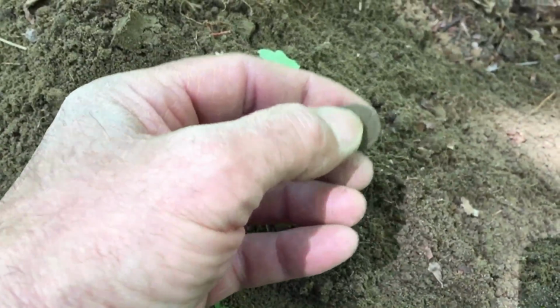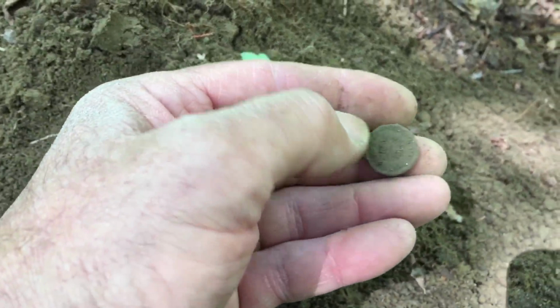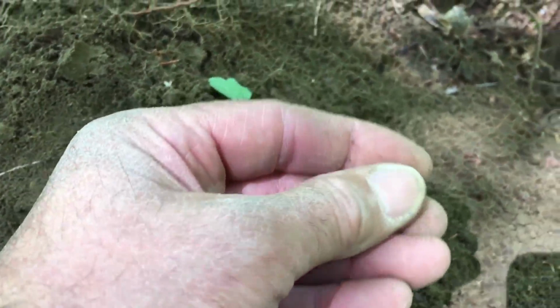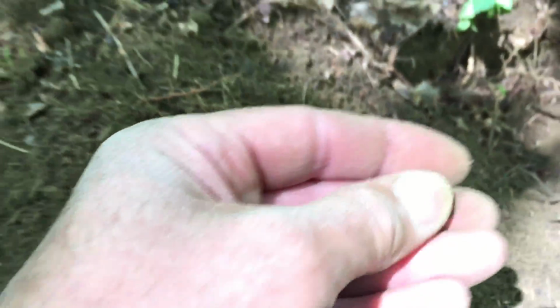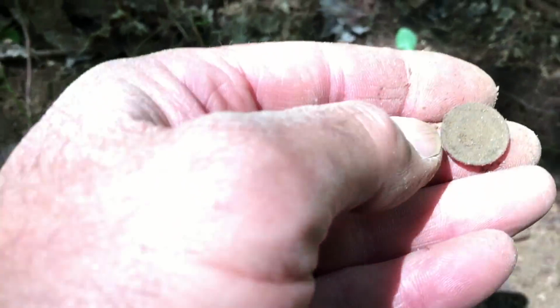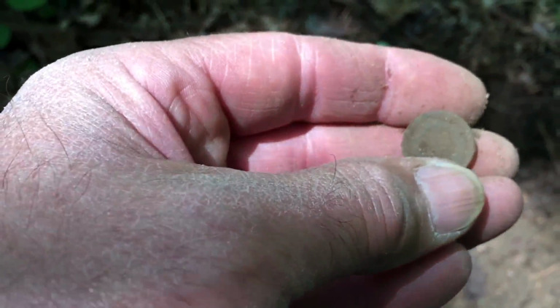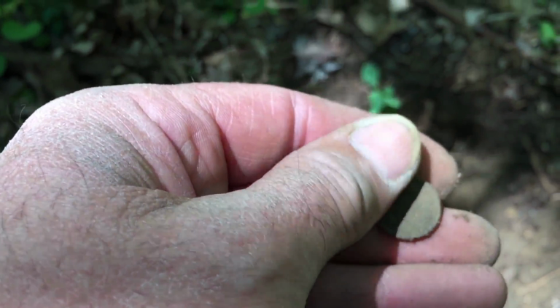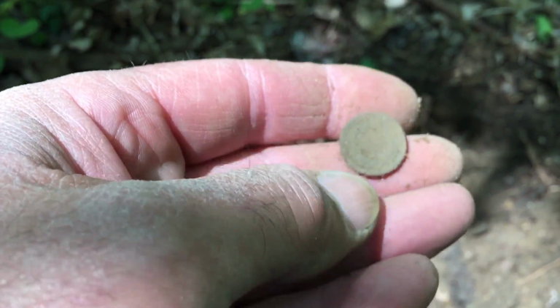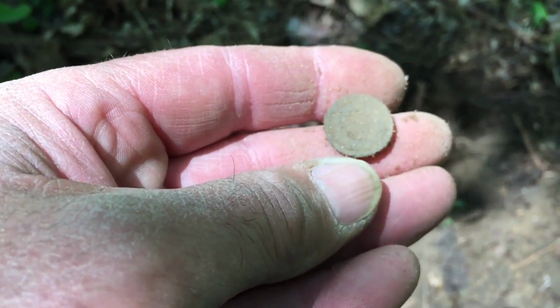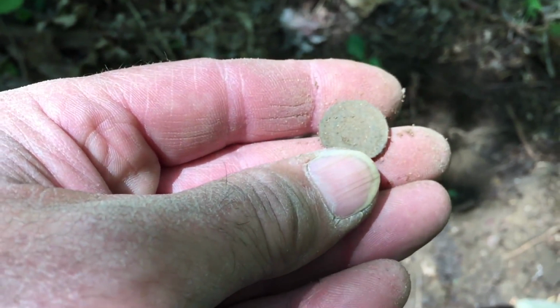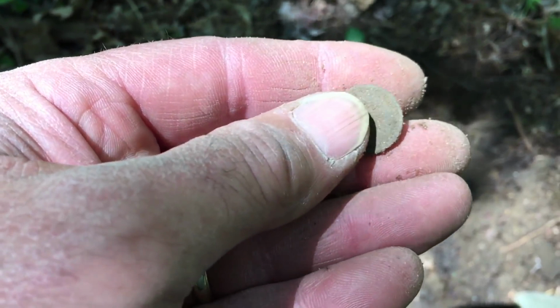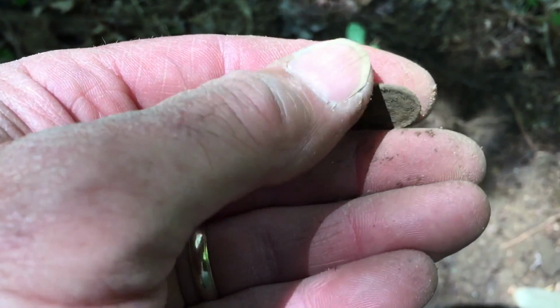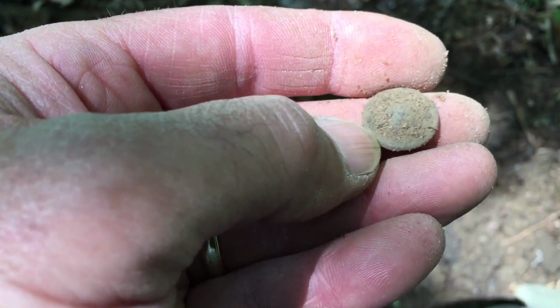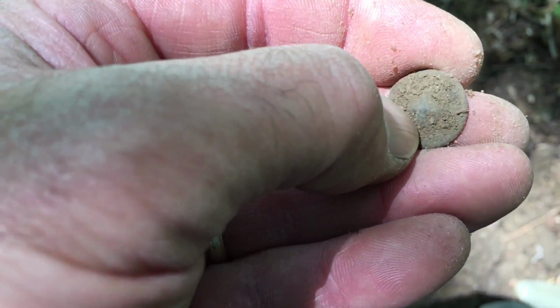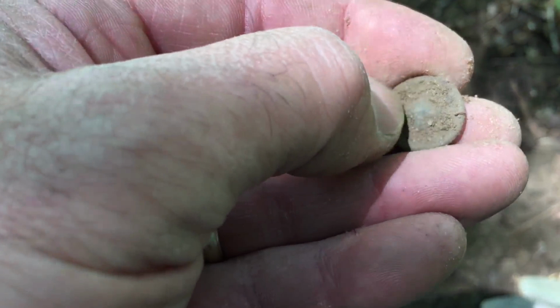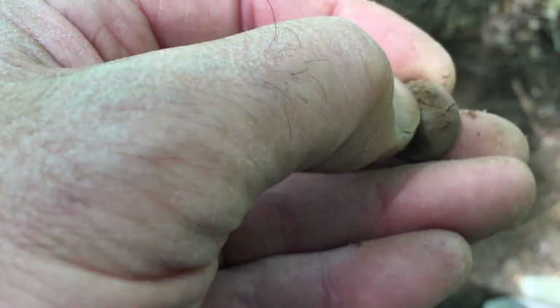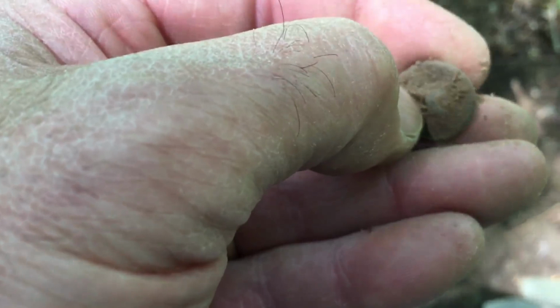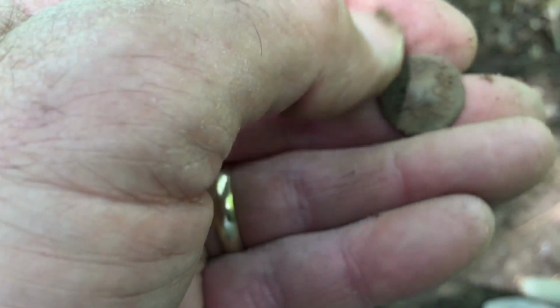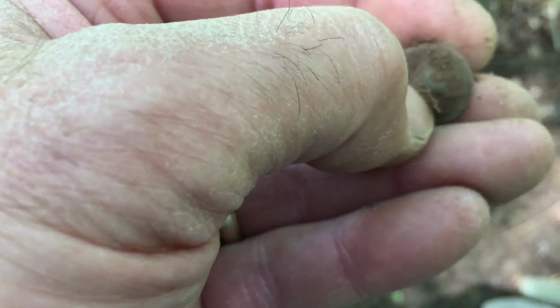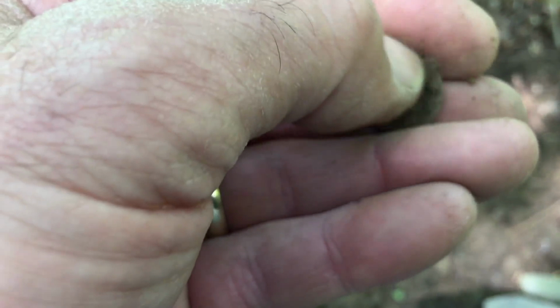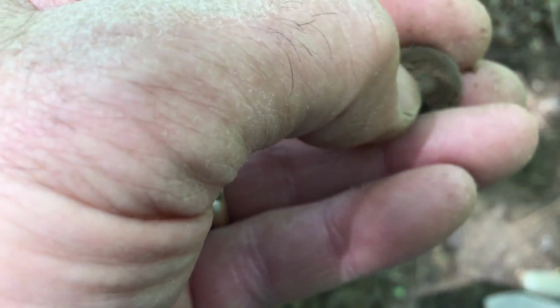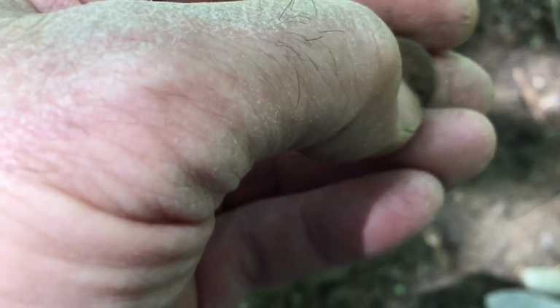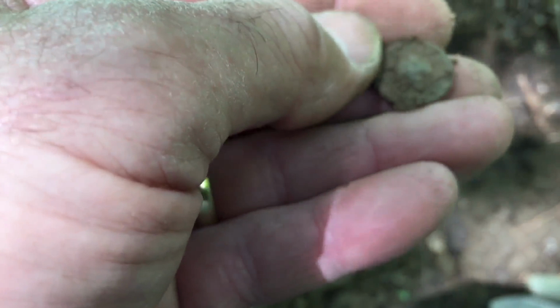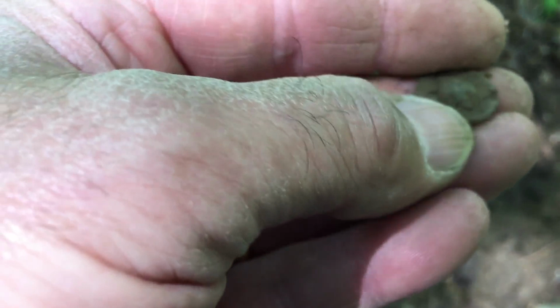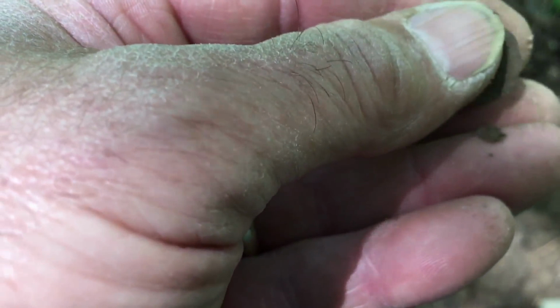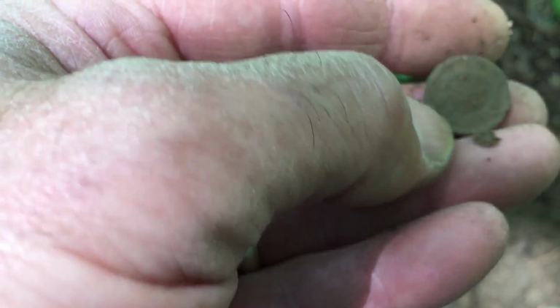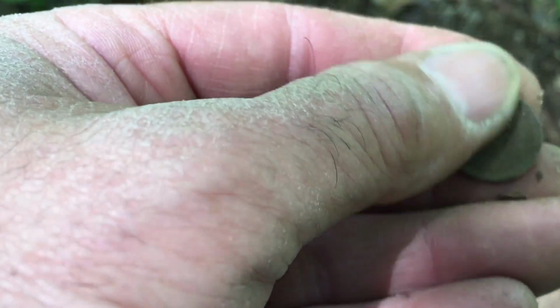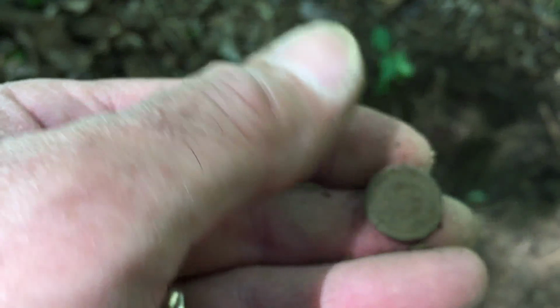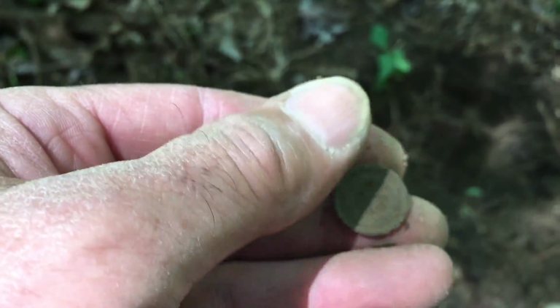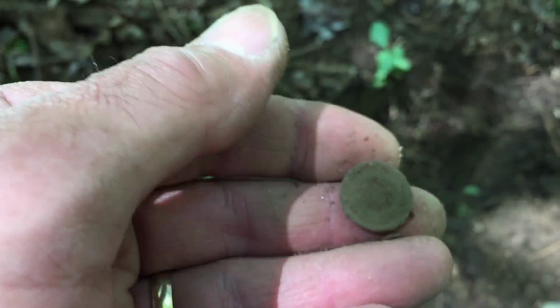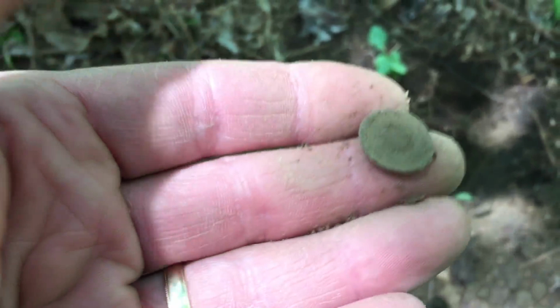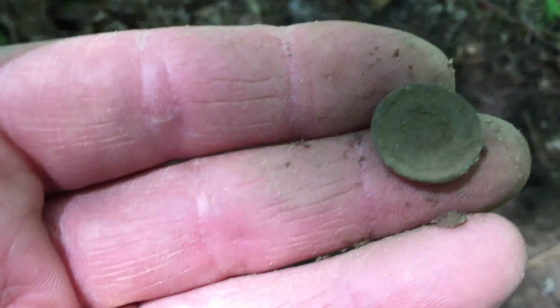I like buttons. When I find a button, I know I'm in old ground, and then whatever else comes — hope for the best. I think it was like a broken-off shank. I'm just going to brush it off and get right back to you.